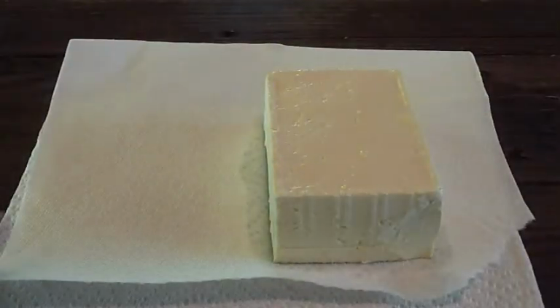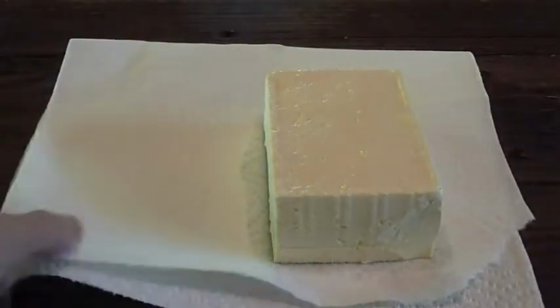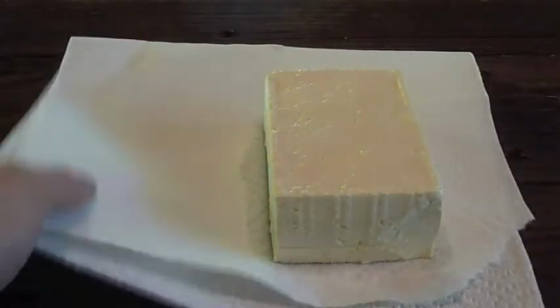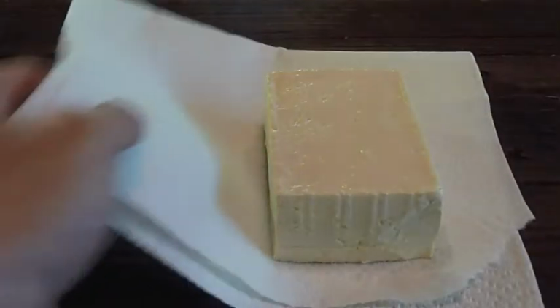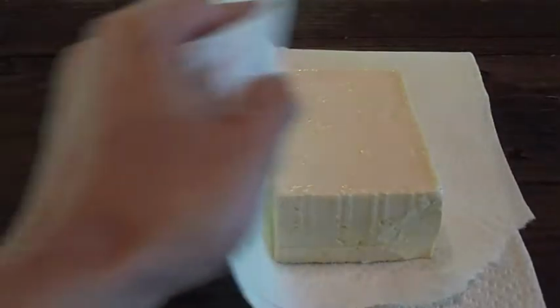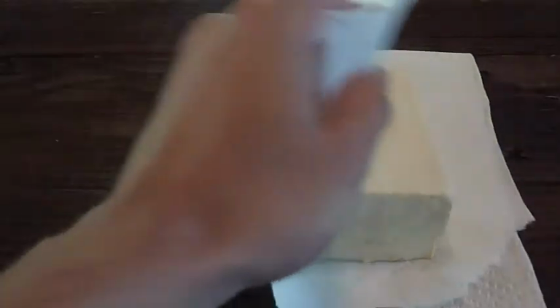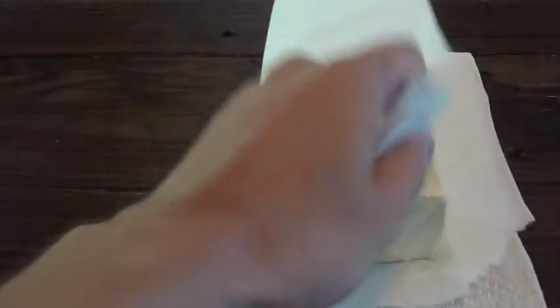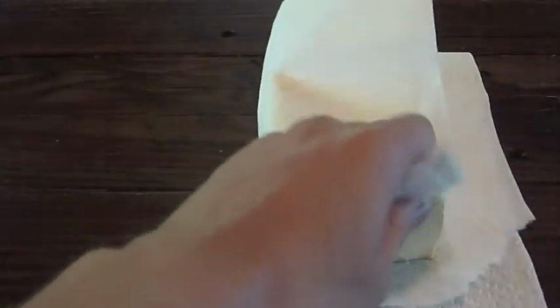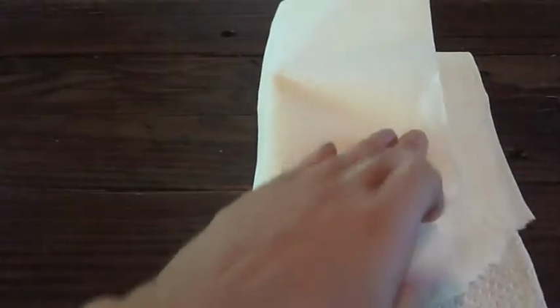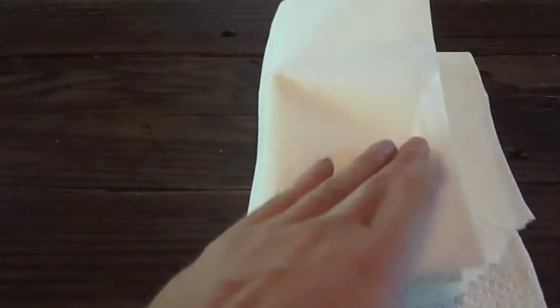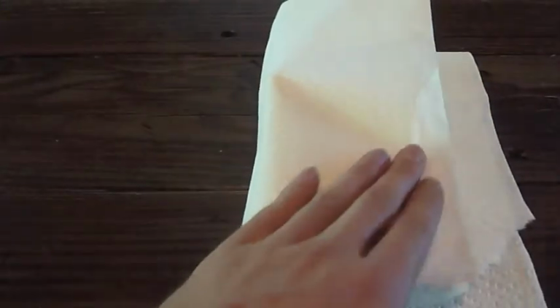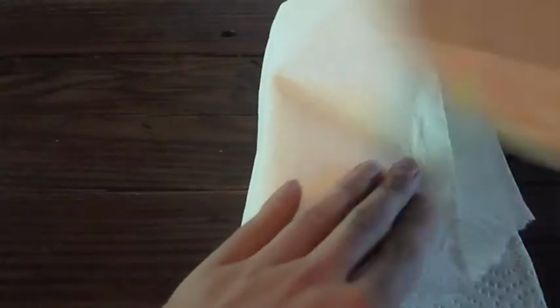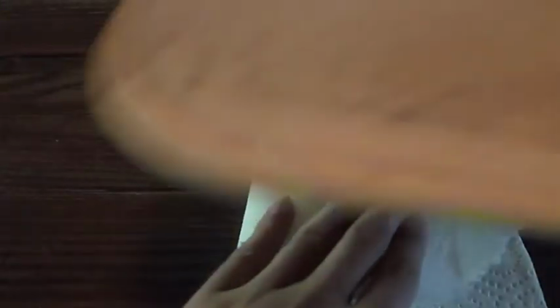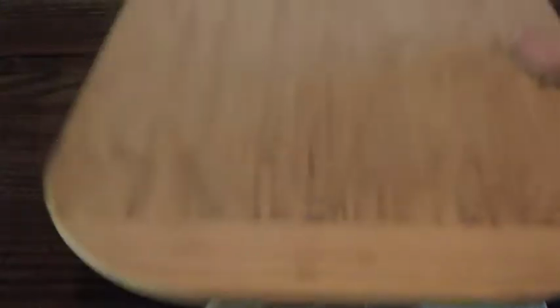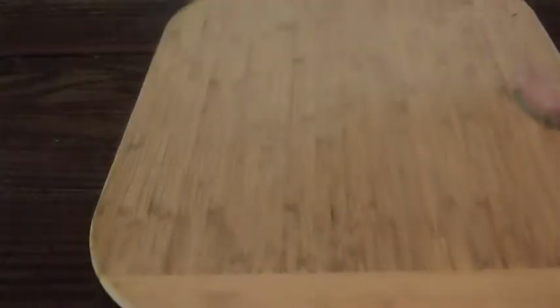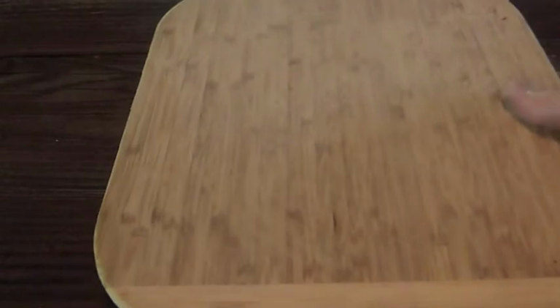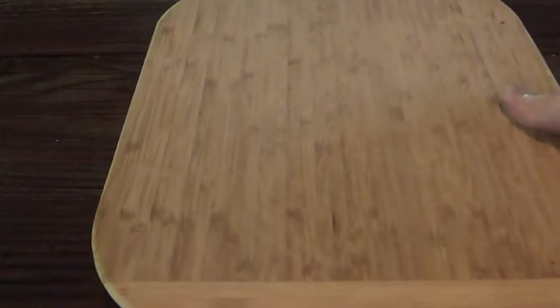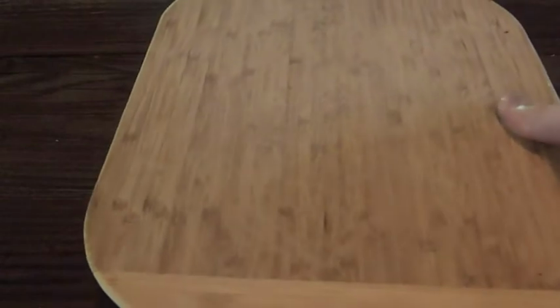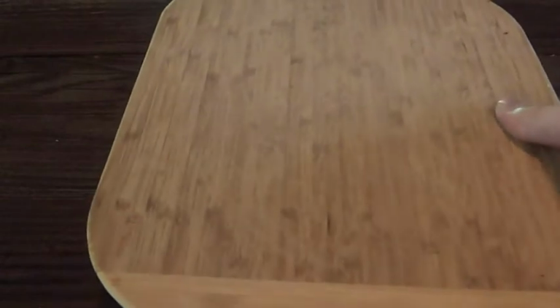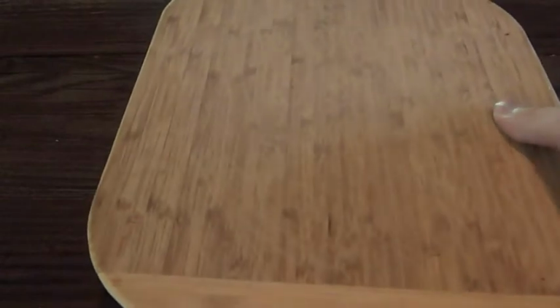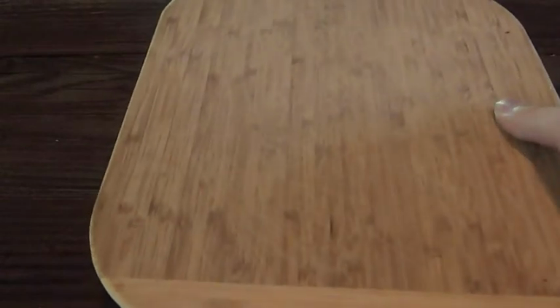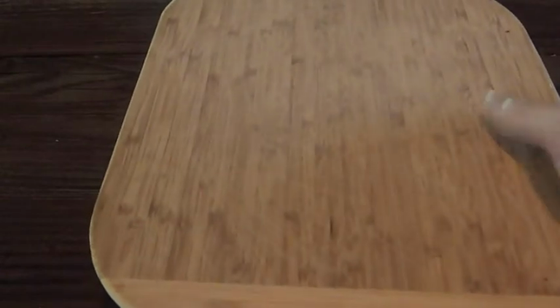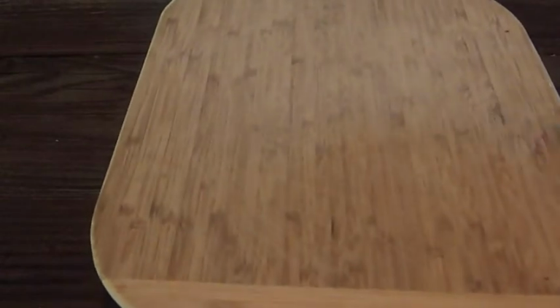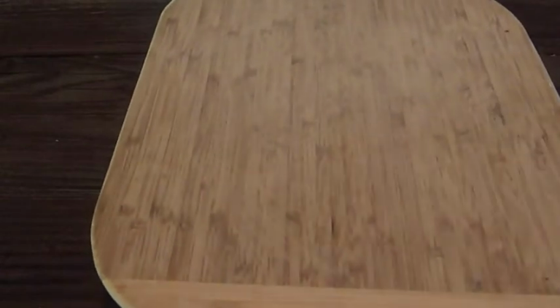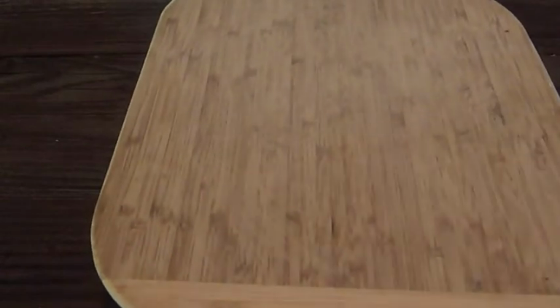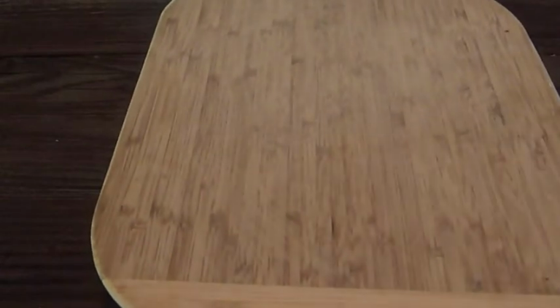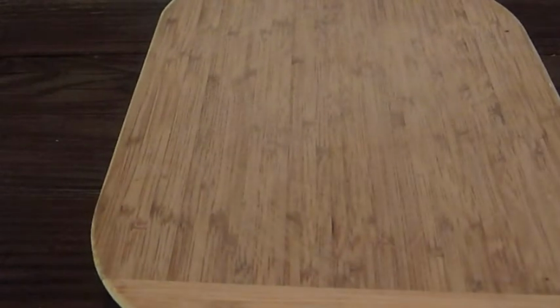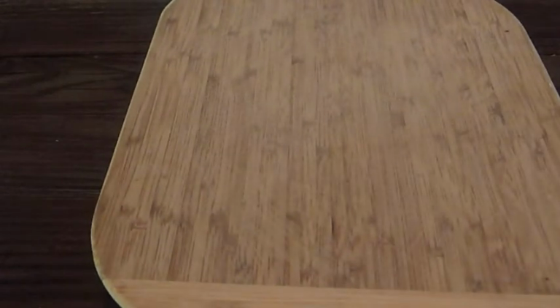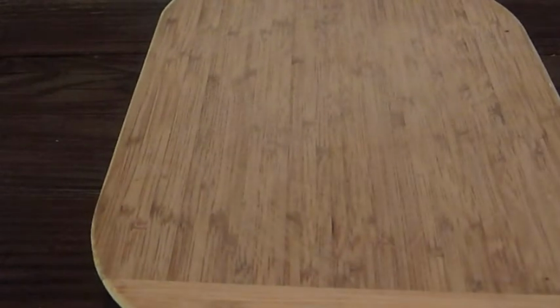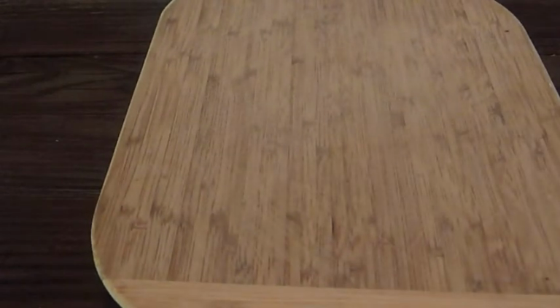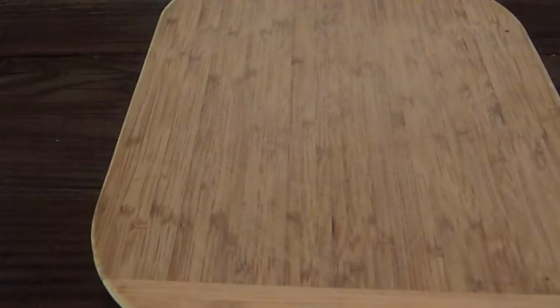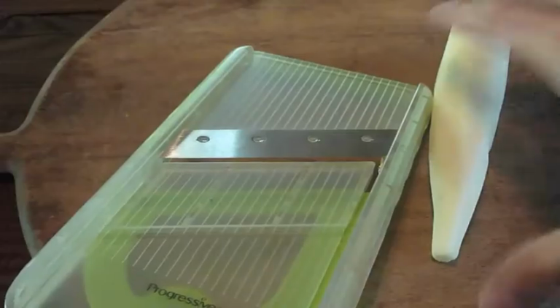Drain a block of firm tofu by setting it on top of a paper towel, then placing a flat, heavy object such as a plate on top for 15 minutes.